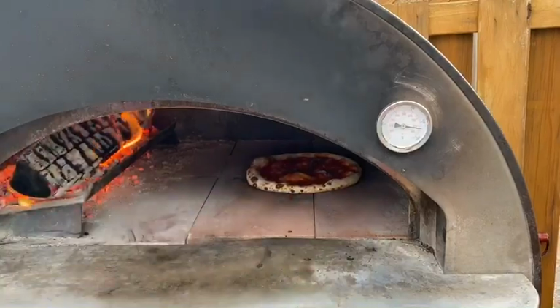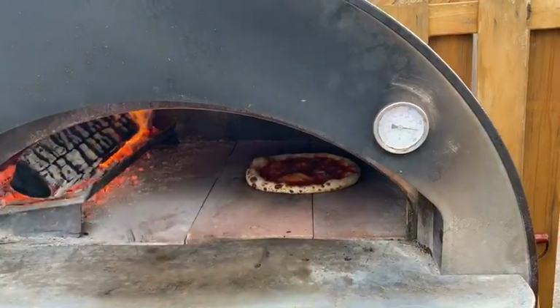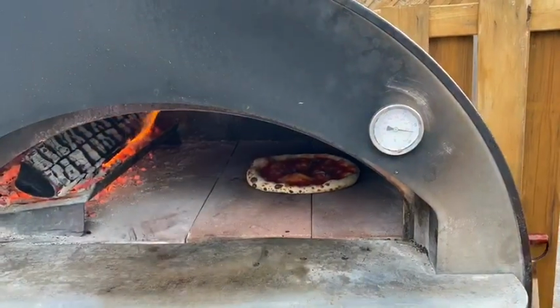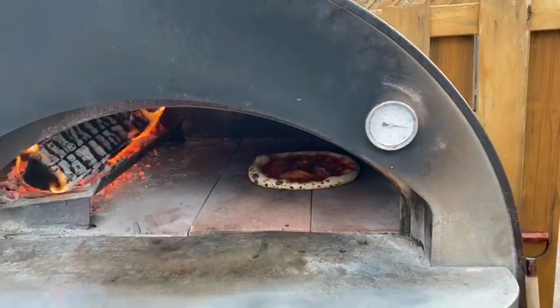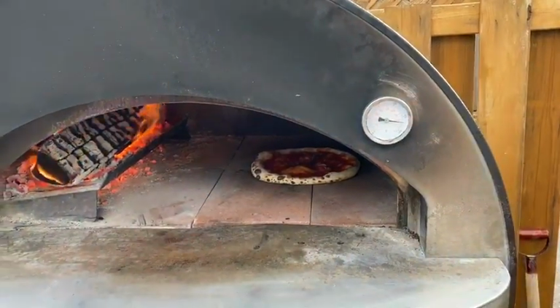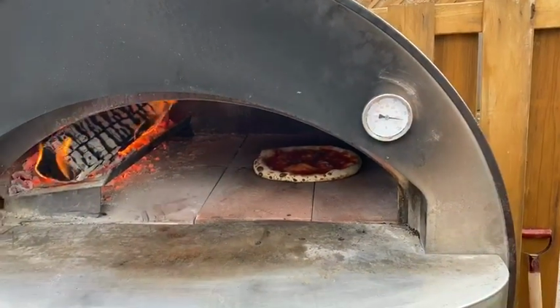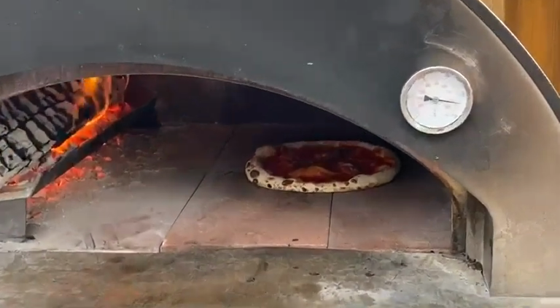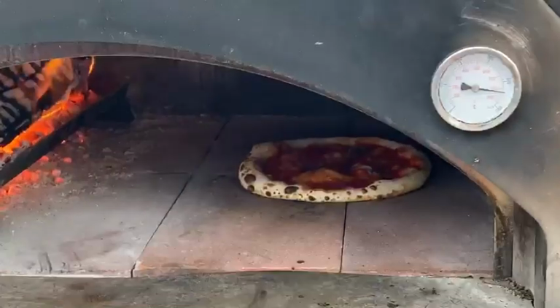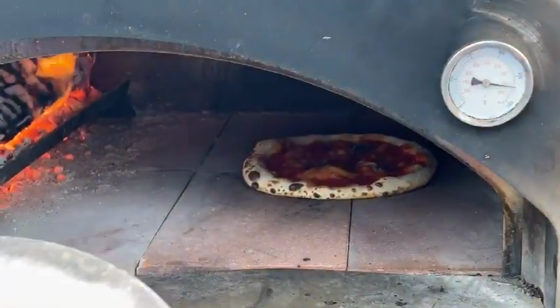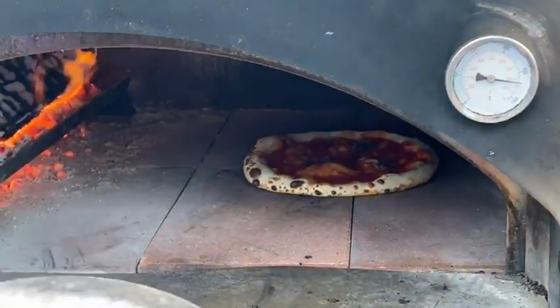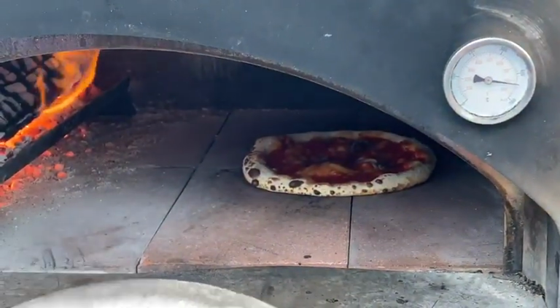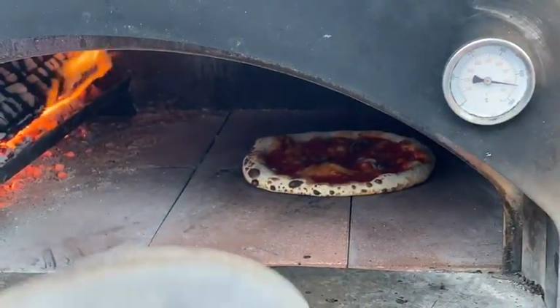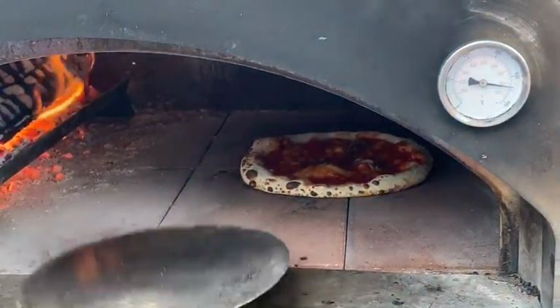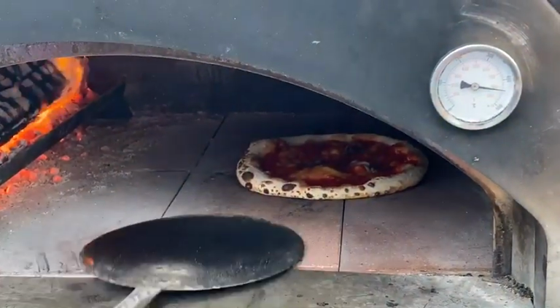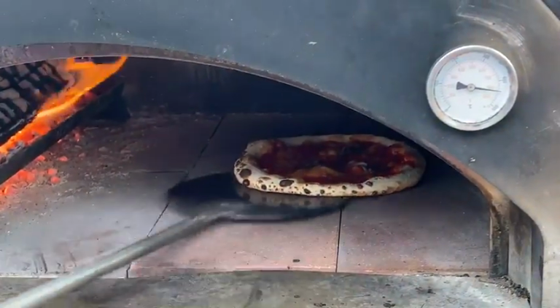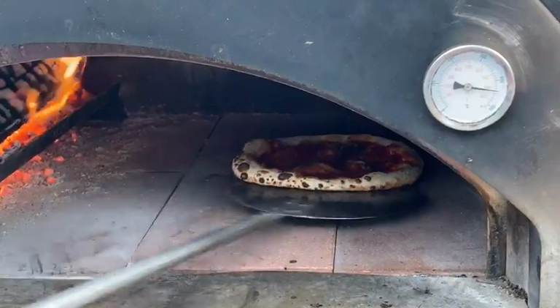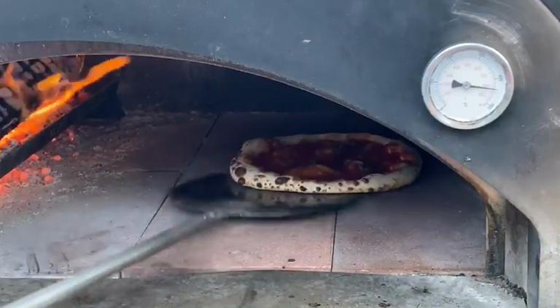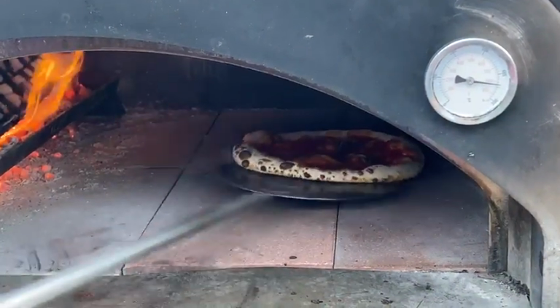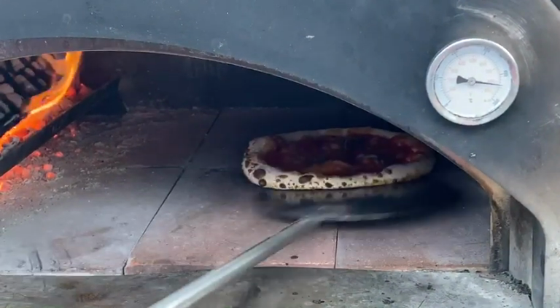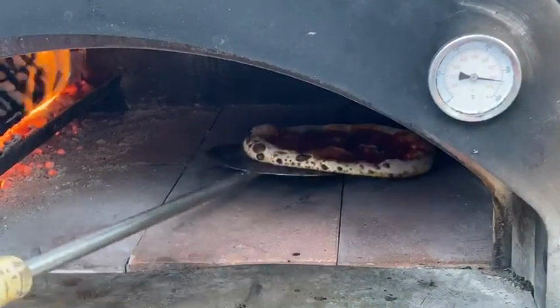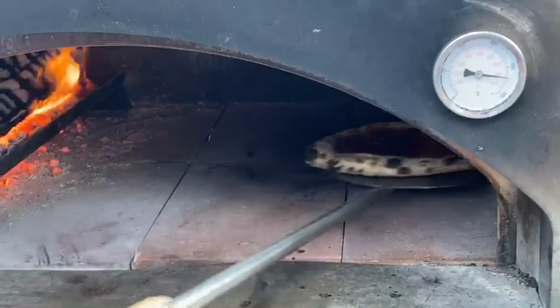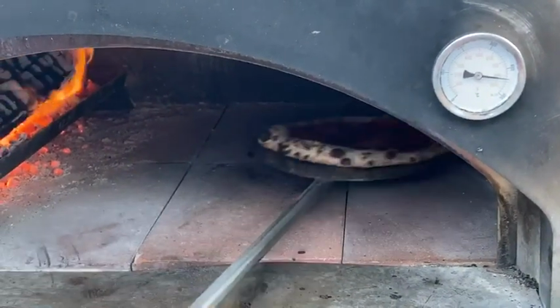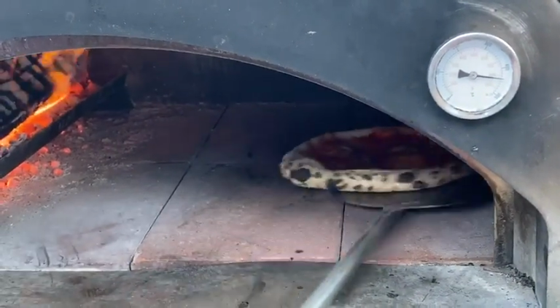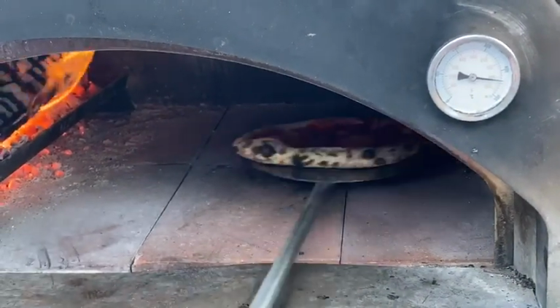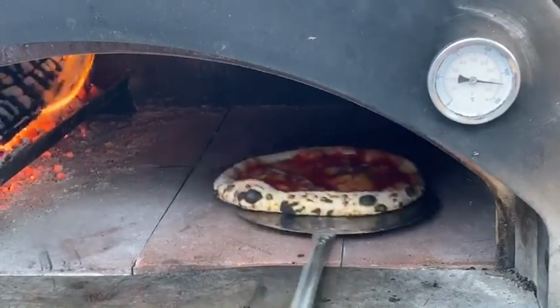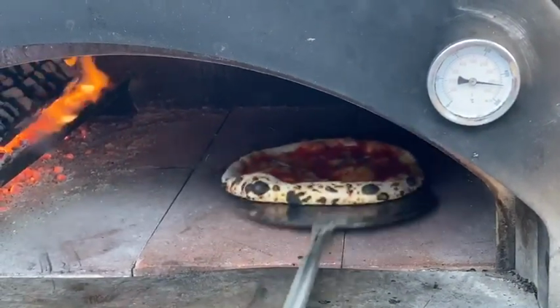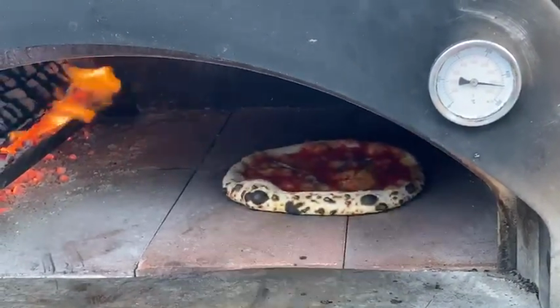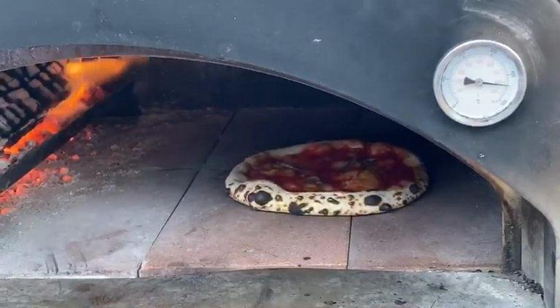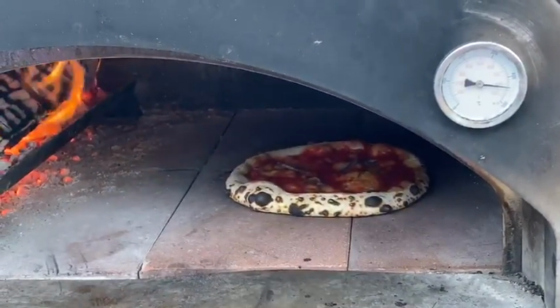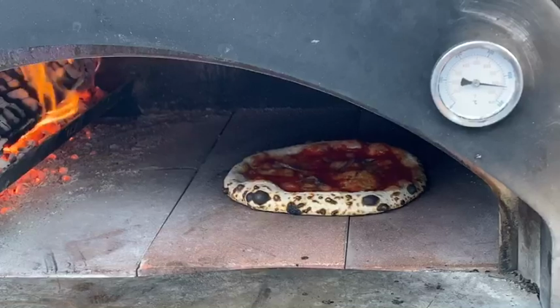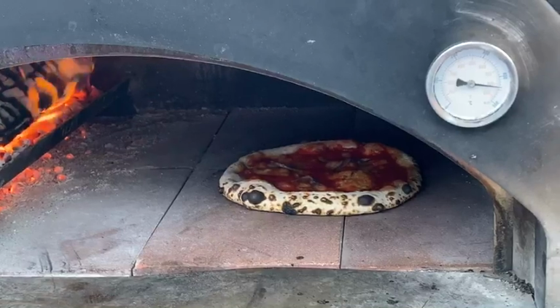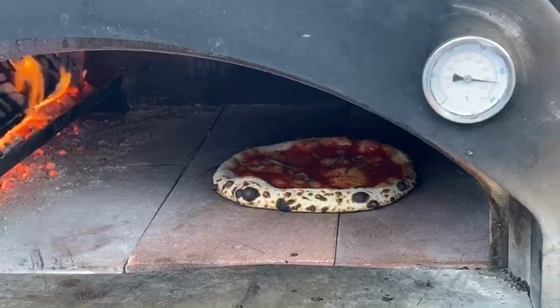That's a result of our good overnight fermentation. Nice cold proof — it's gonna get you that beautiful crust. Look at that. Hot oven, nice fermentation — we're gonna have that really nice leoparding on that crust.